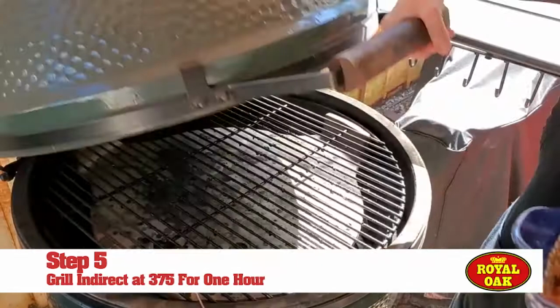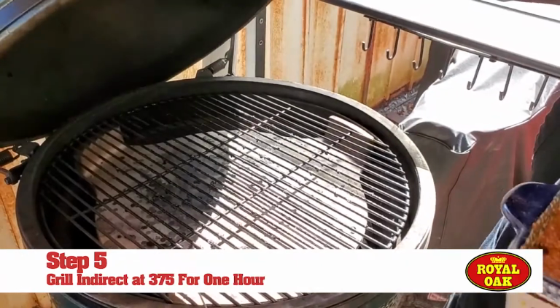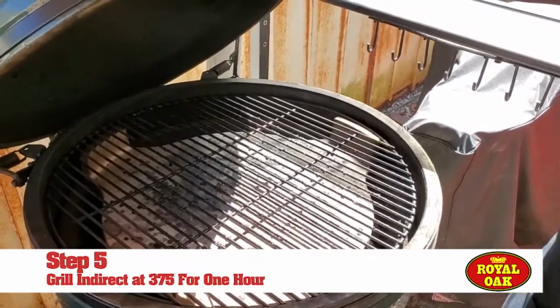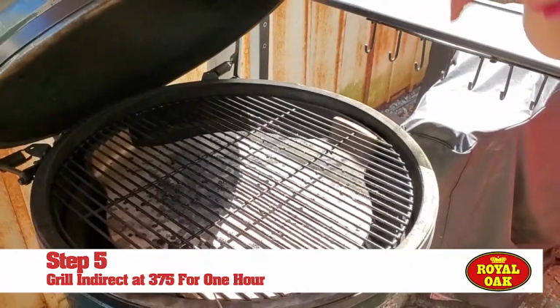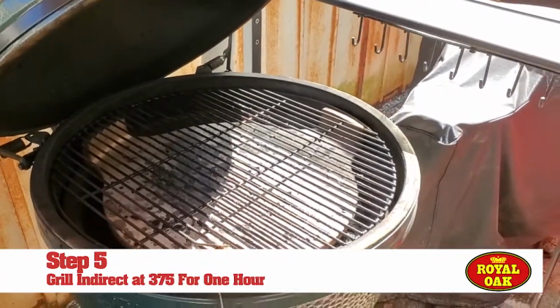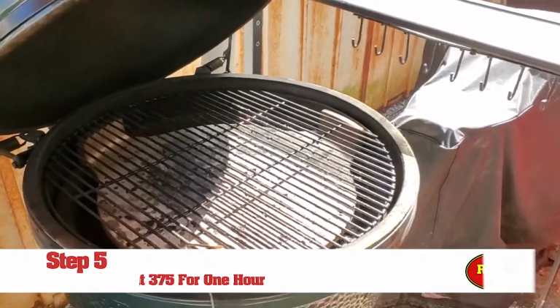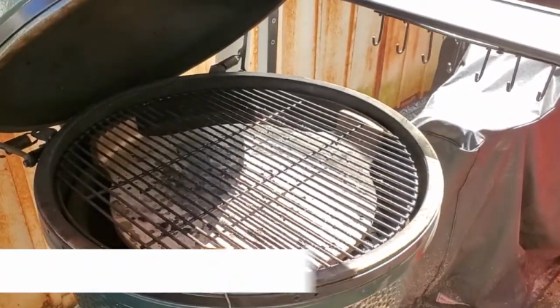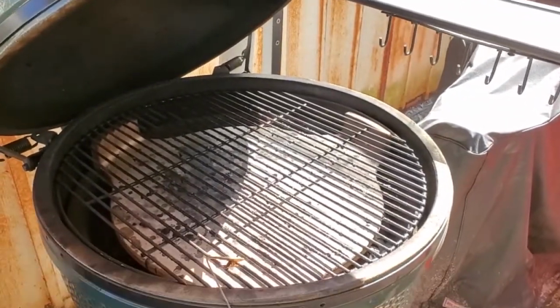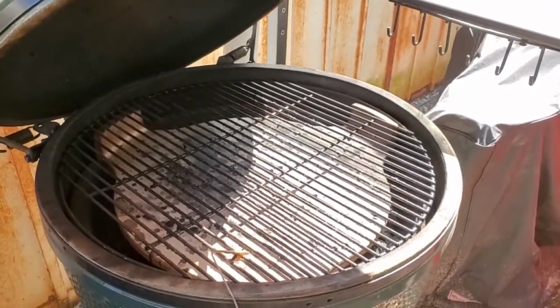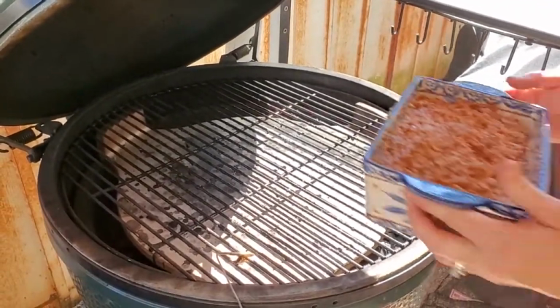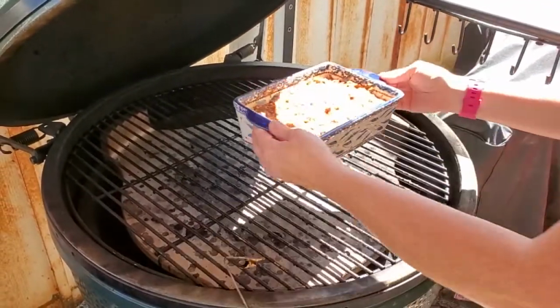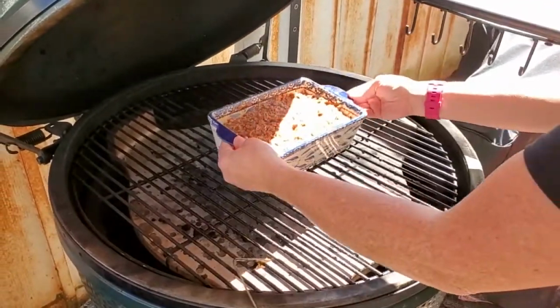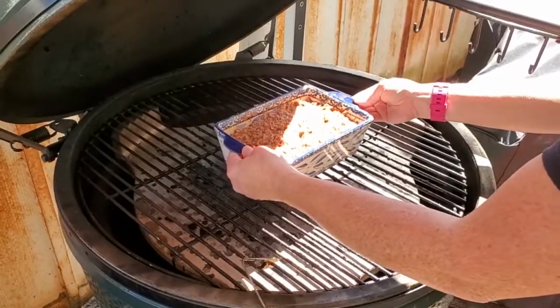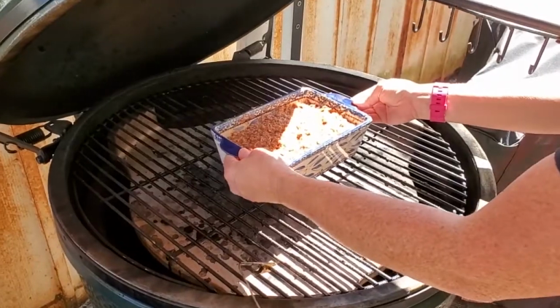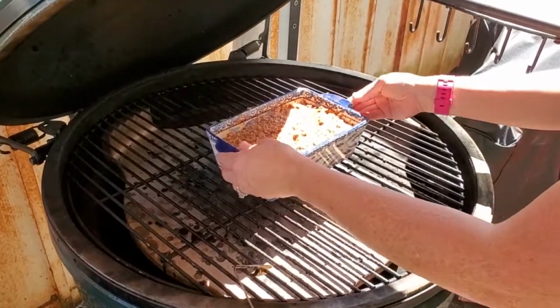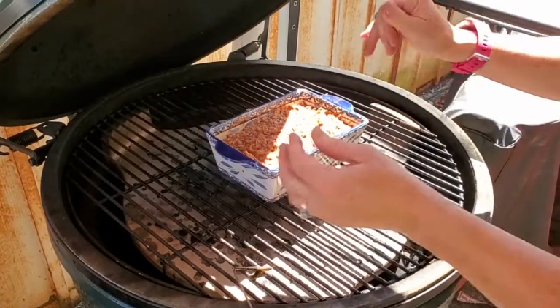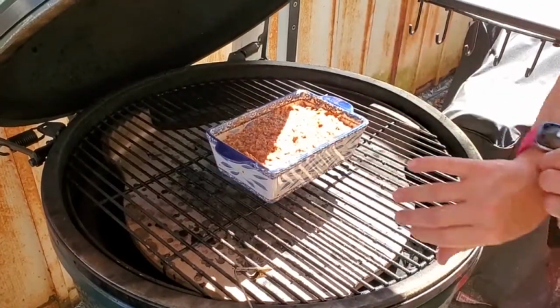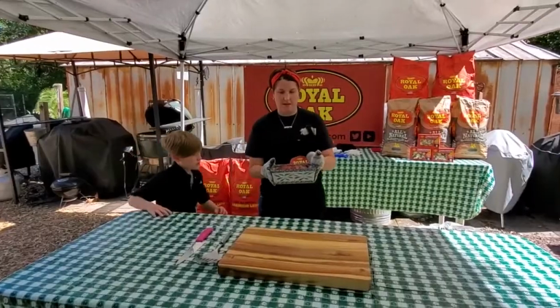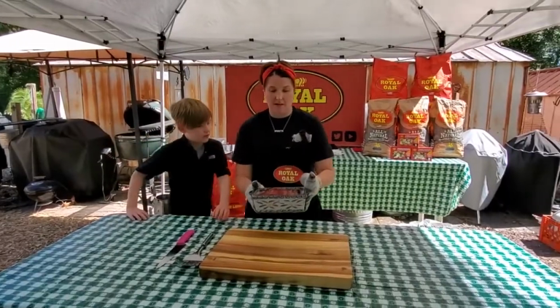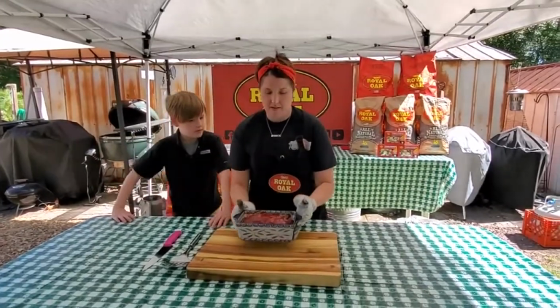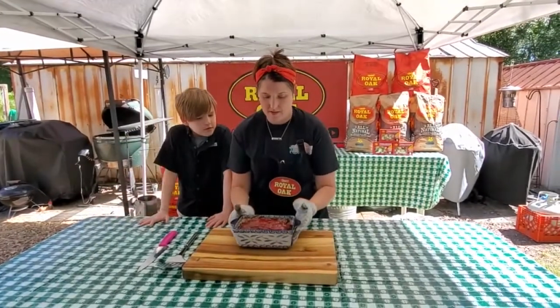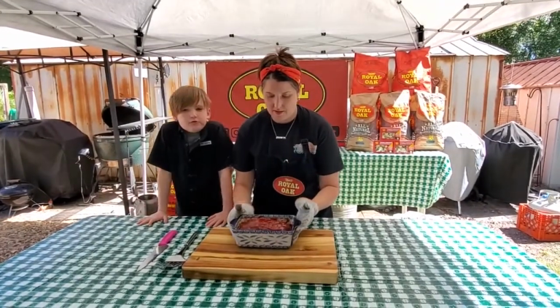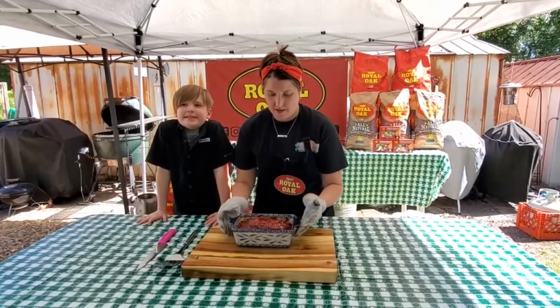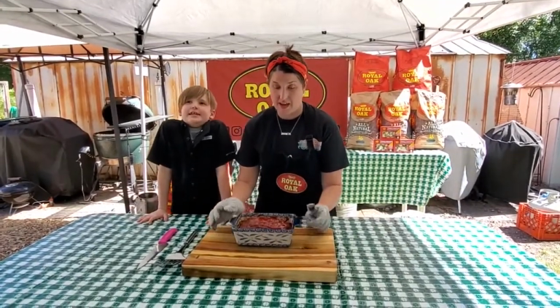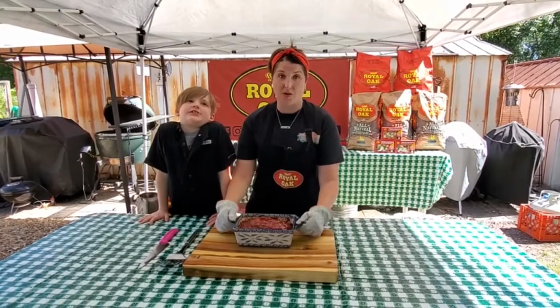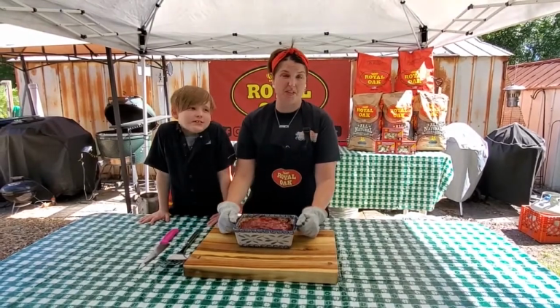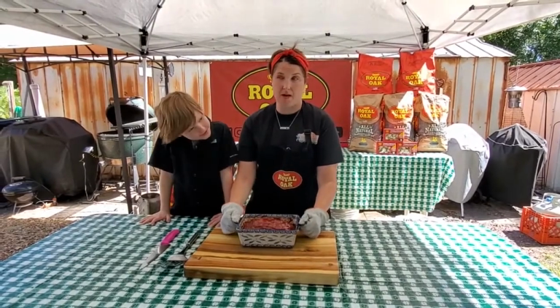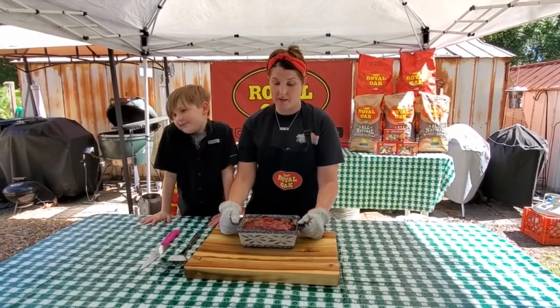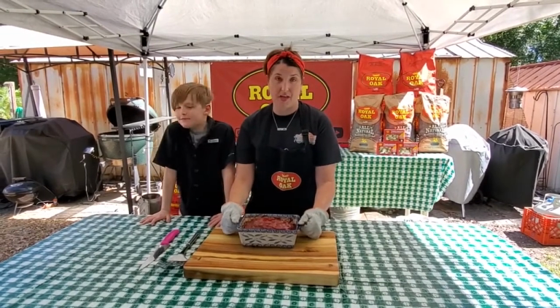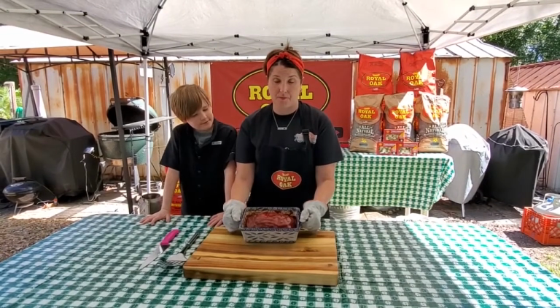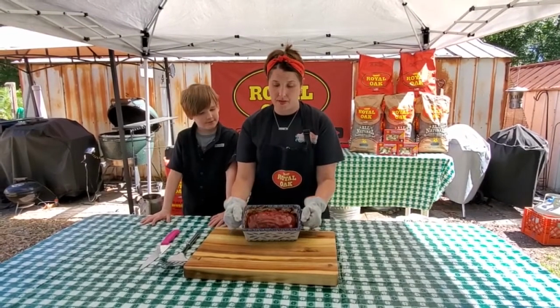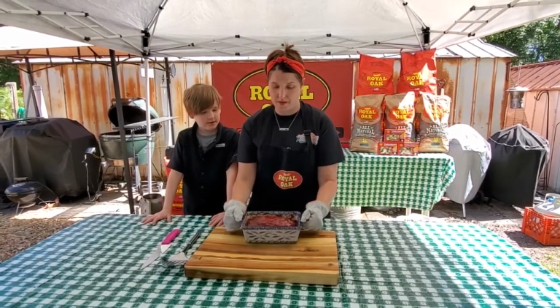Alright, so we're gonna put it on. It's set at 375, and we're gonna let it go for an hour.